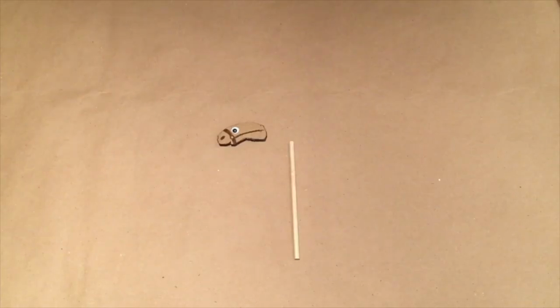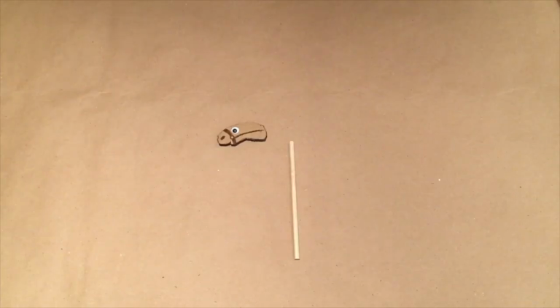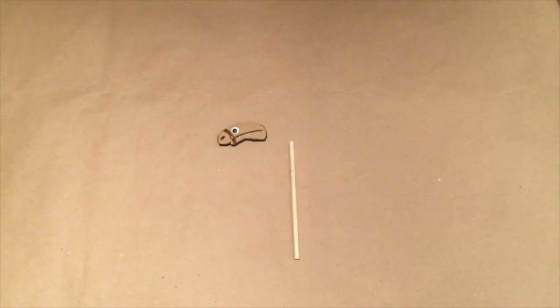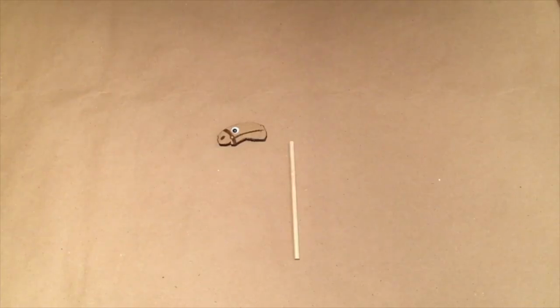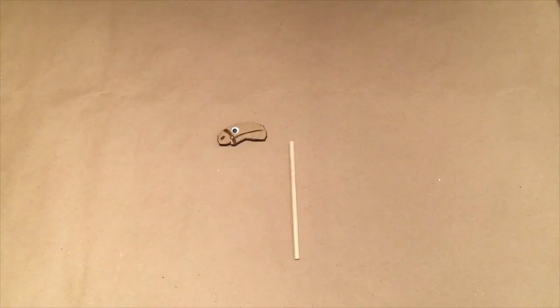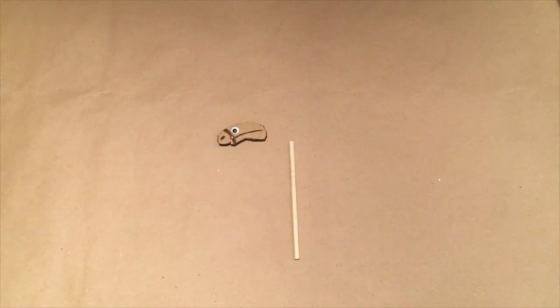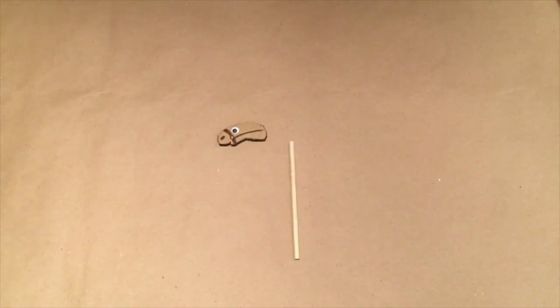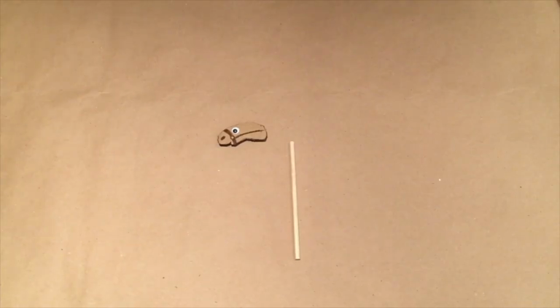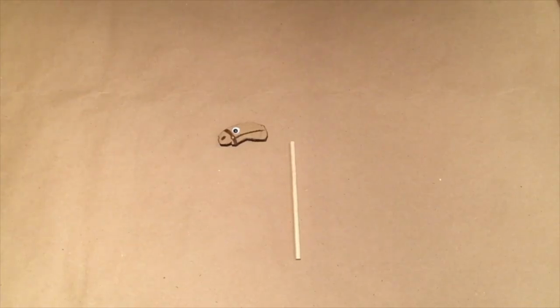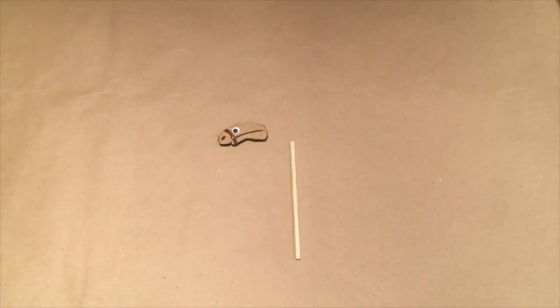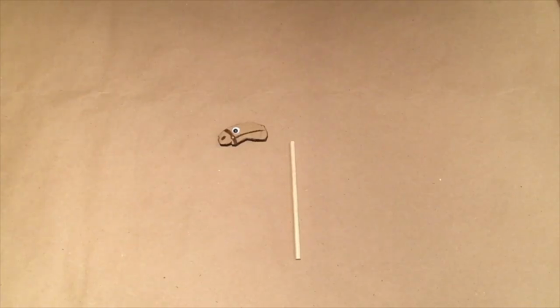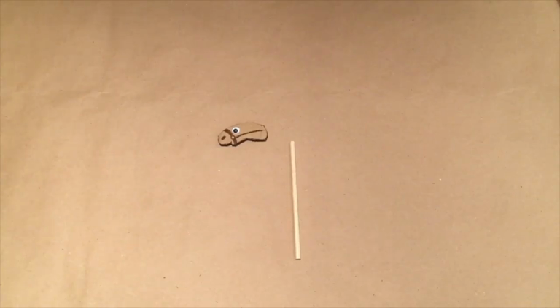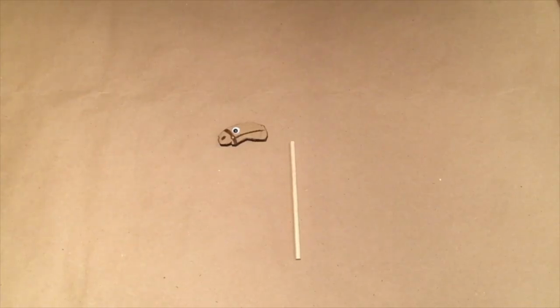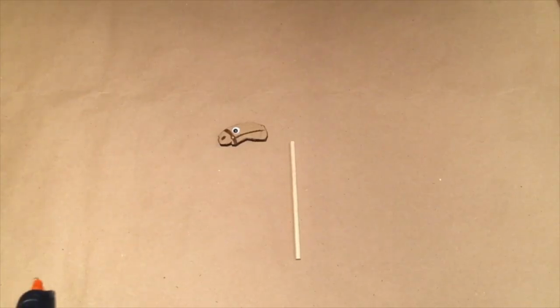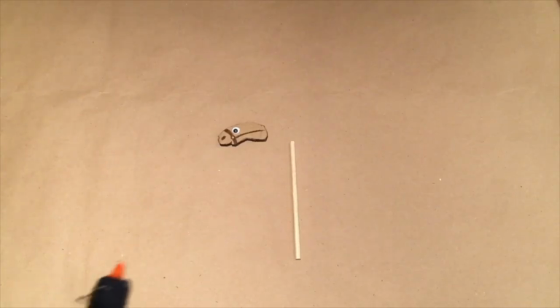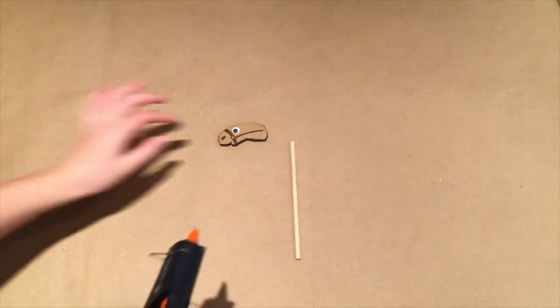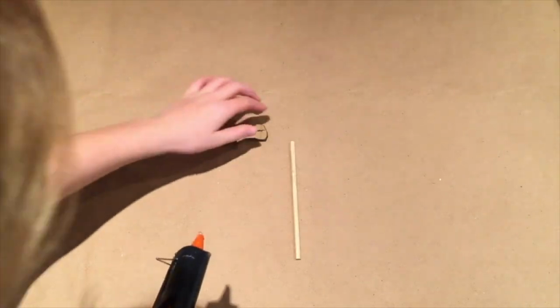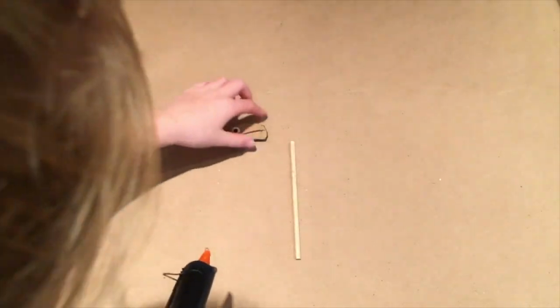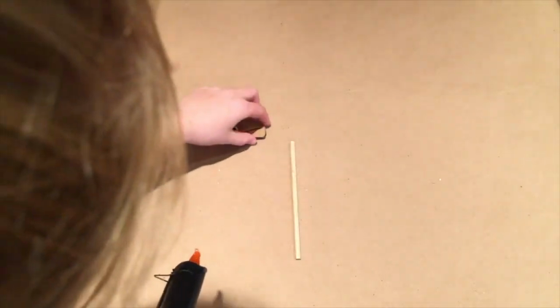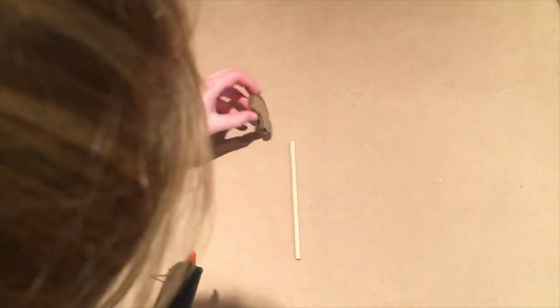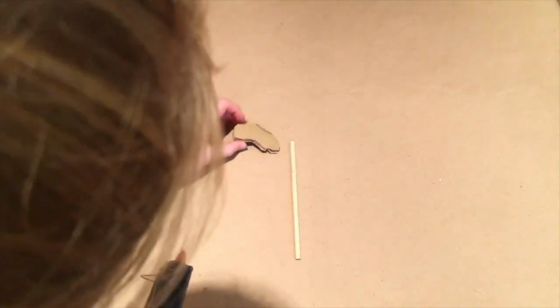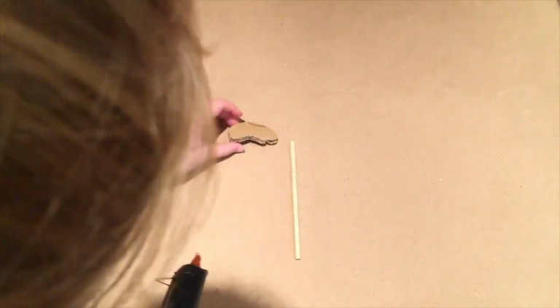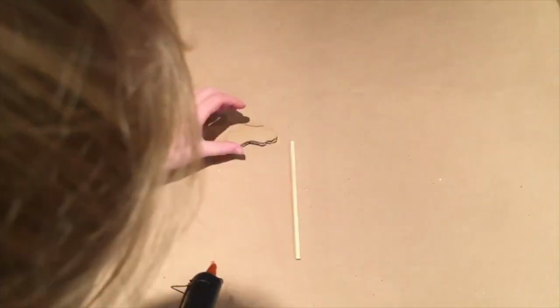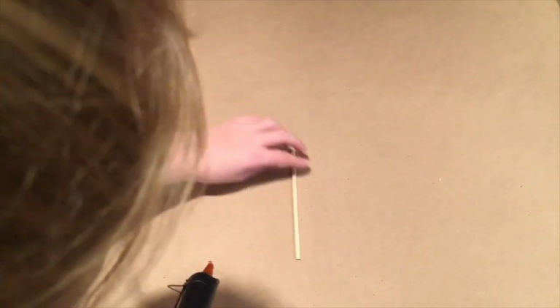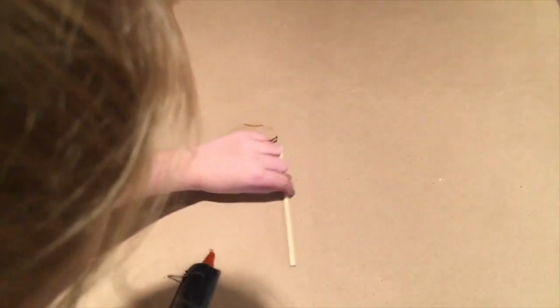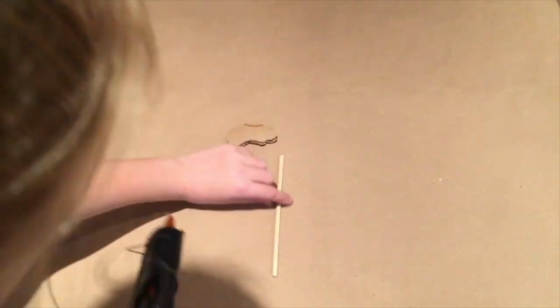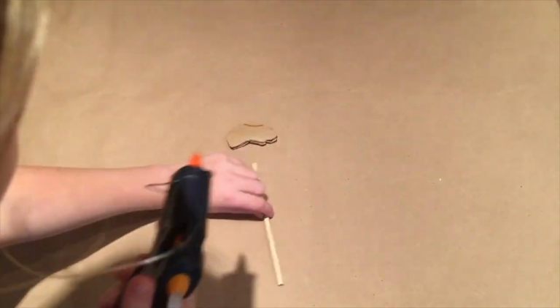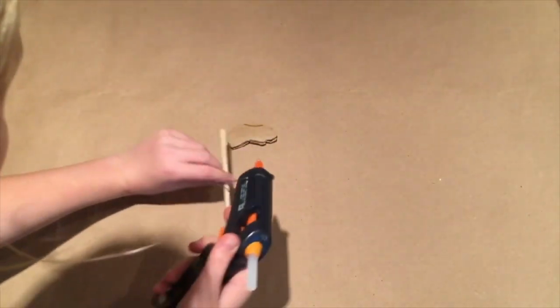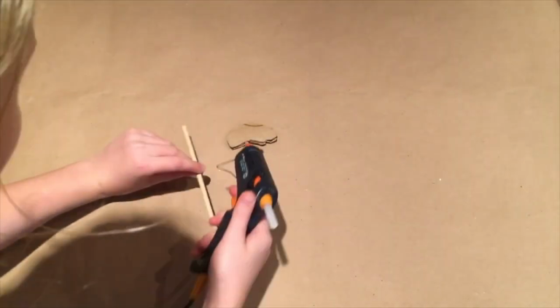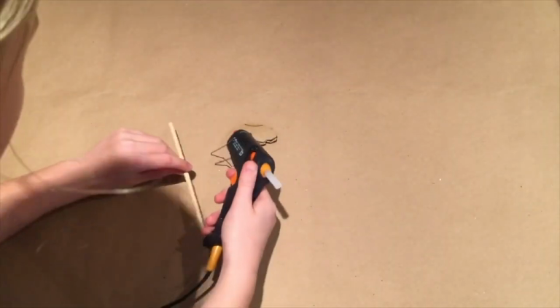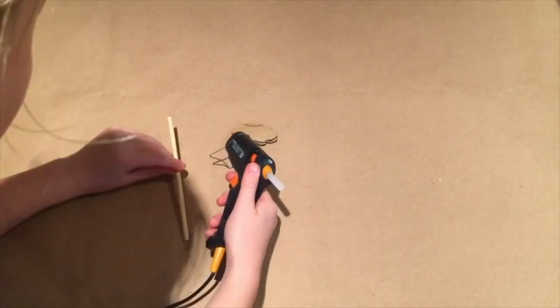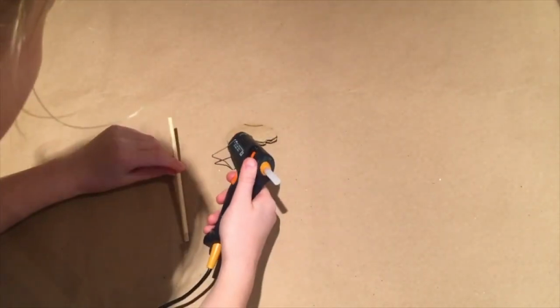Once I have drawn everything out and coloured it, I'm just going to stick on my wooden stick to the top of the cardboard using hot glue.